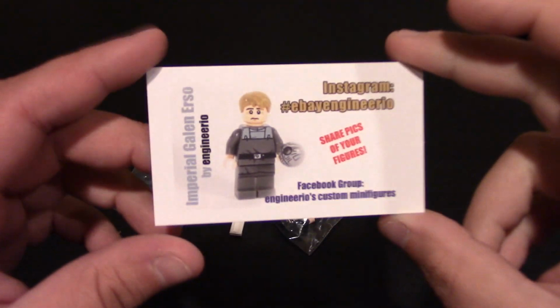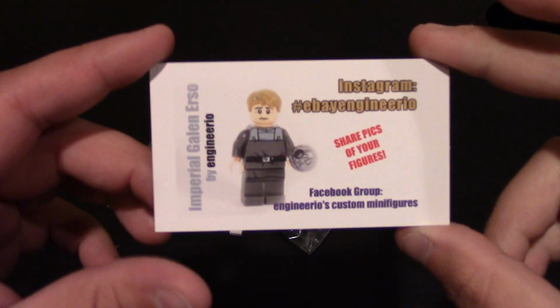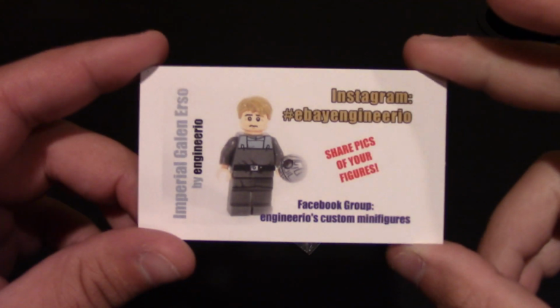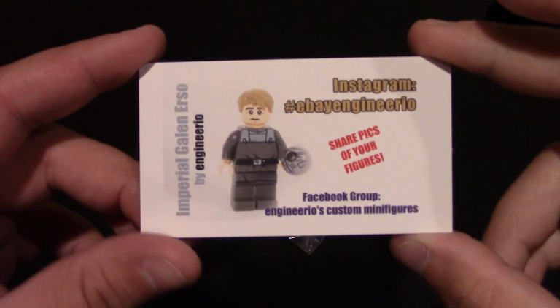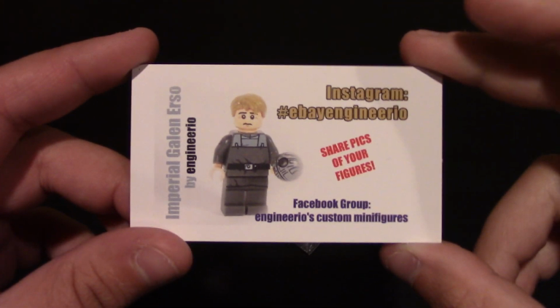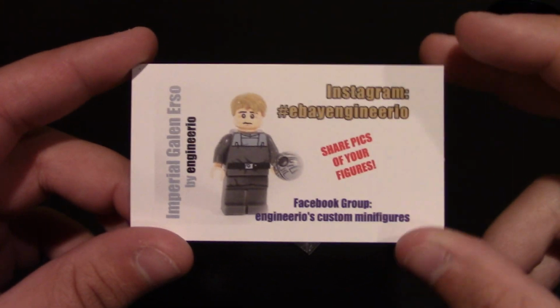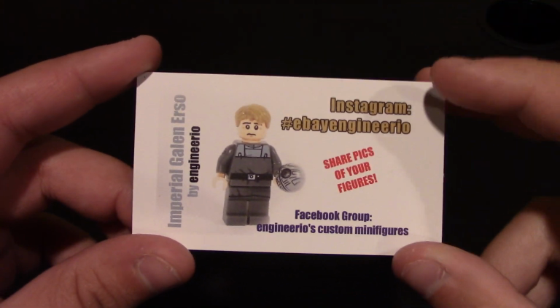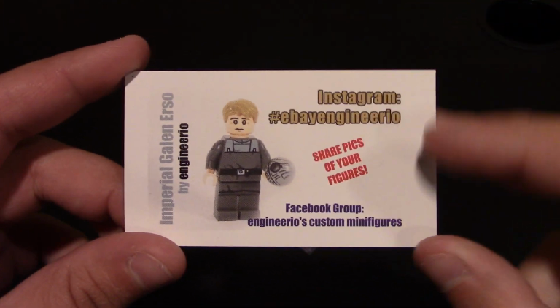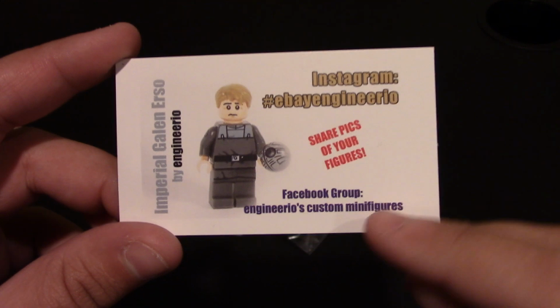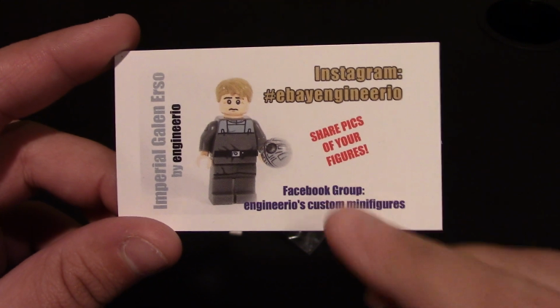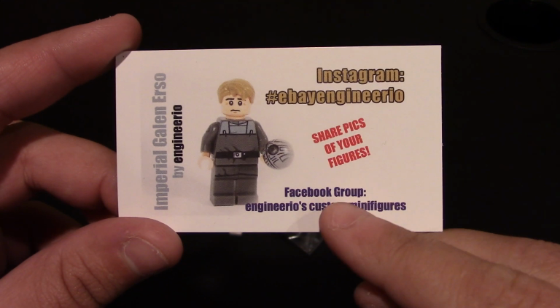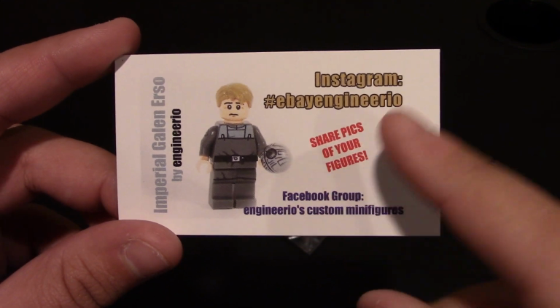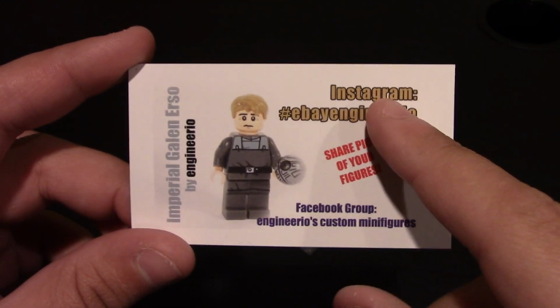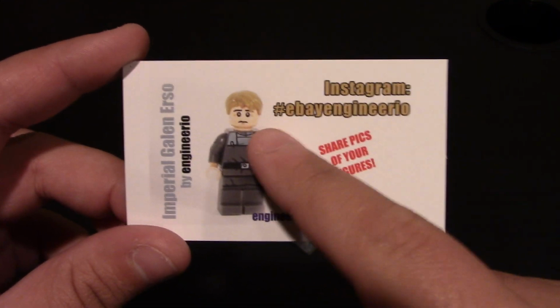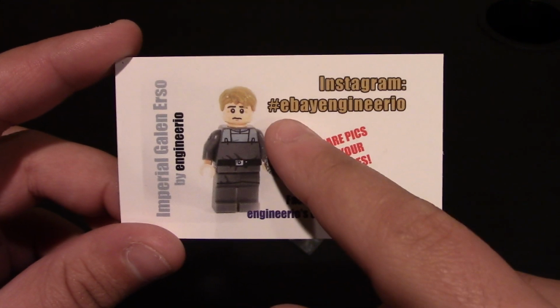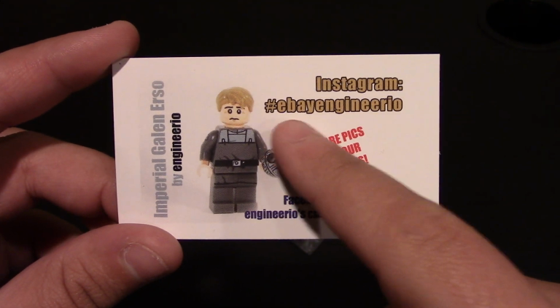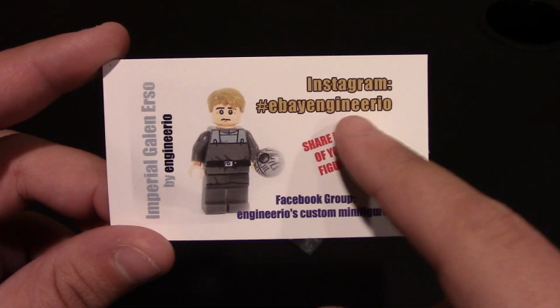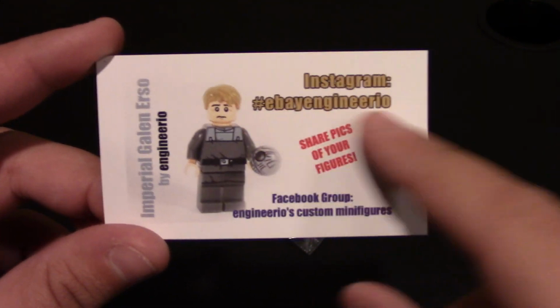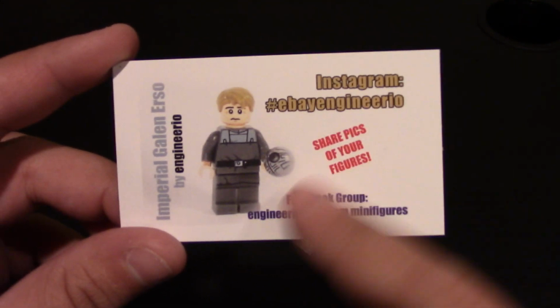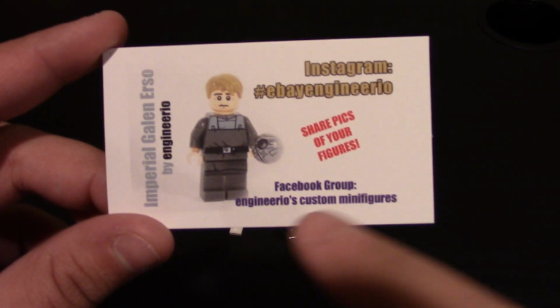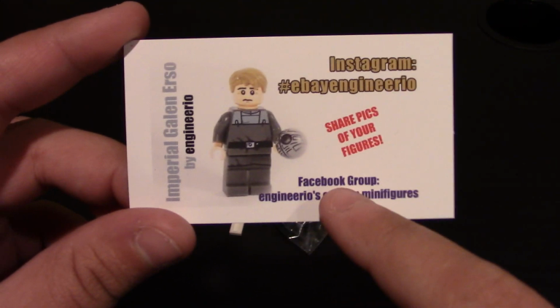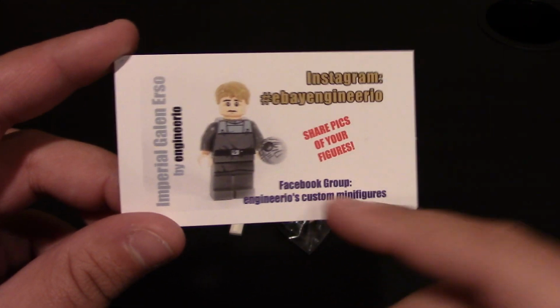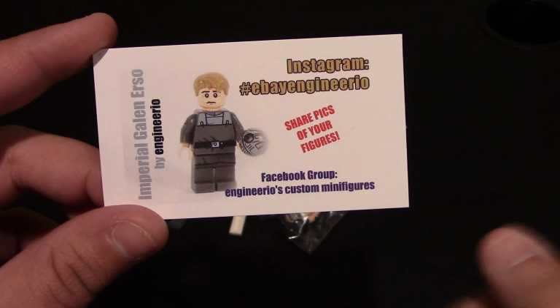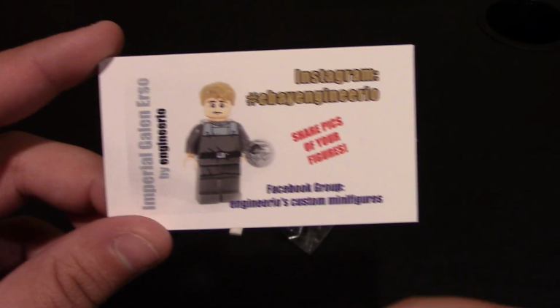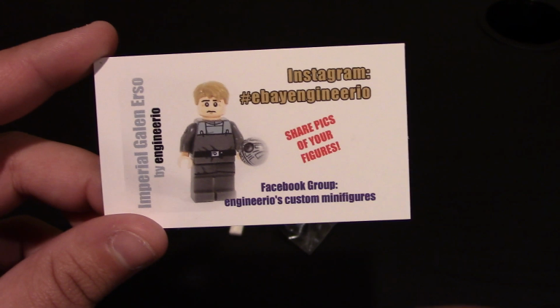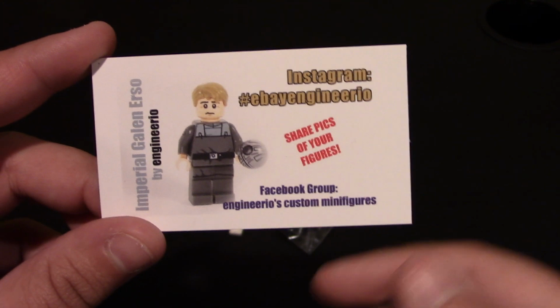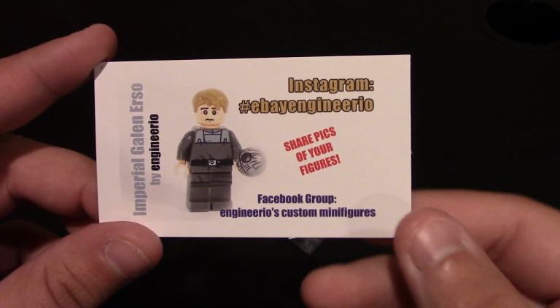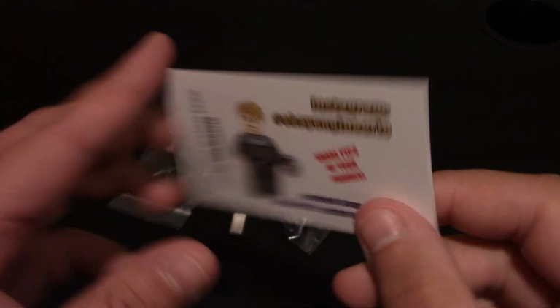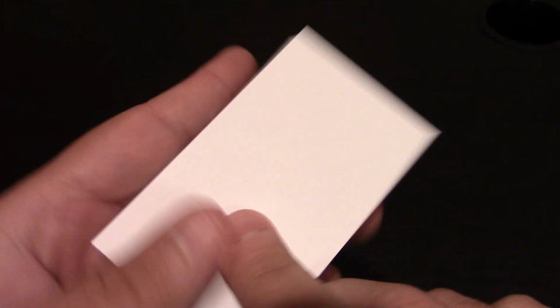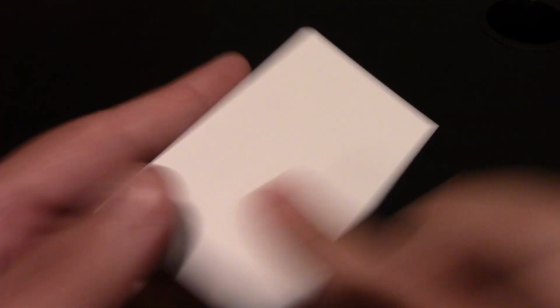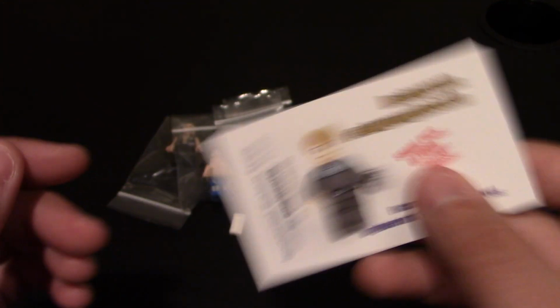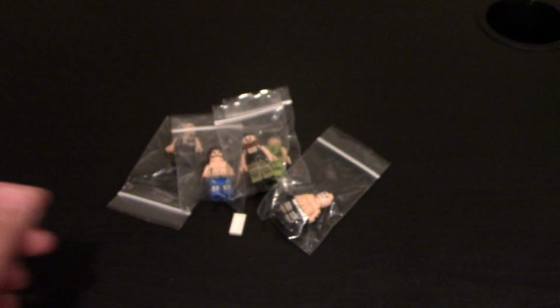What comes in the packaging is the card, as always. So if you want to do anything, you've got his Instagram, which is eBayEngineerioHashtag. We've got his Facebook, links will be down below, and website as well. Nothing on the back of the card.